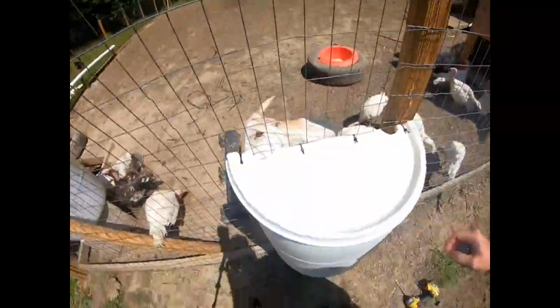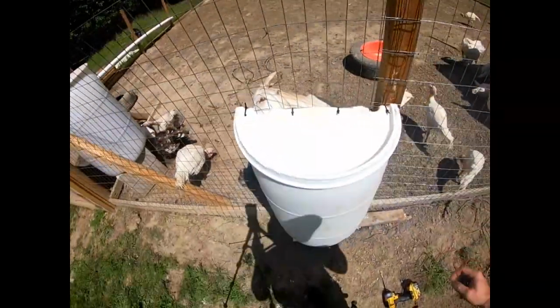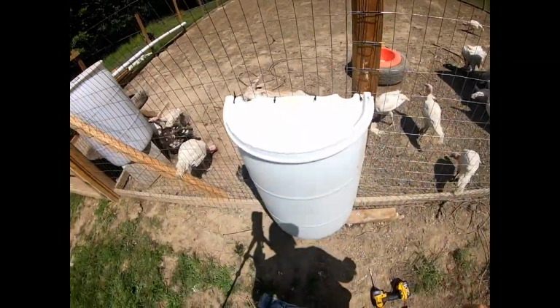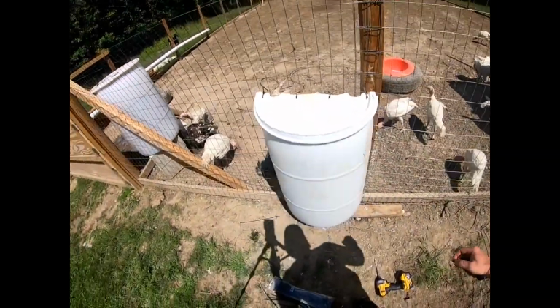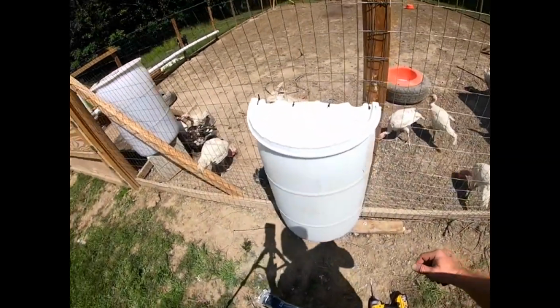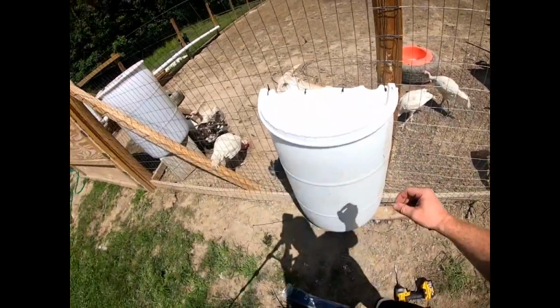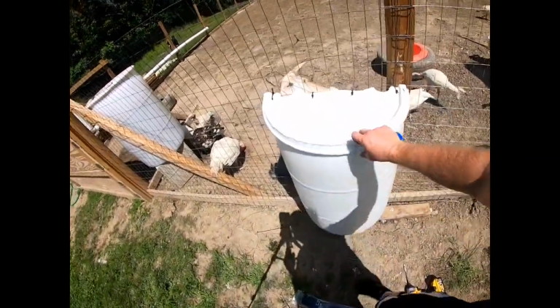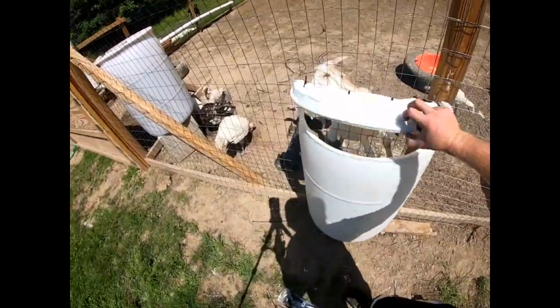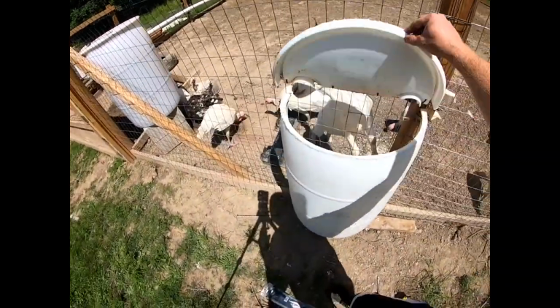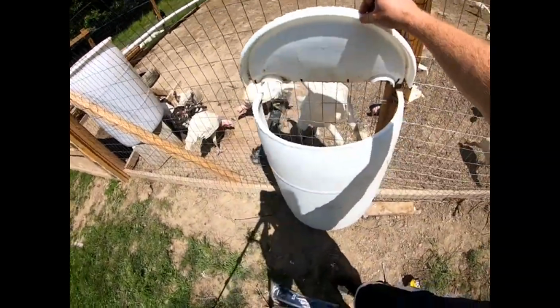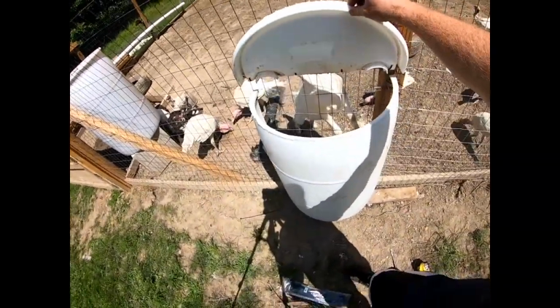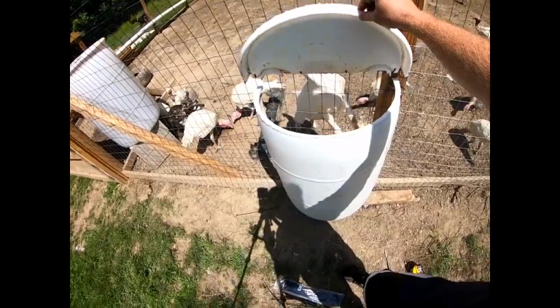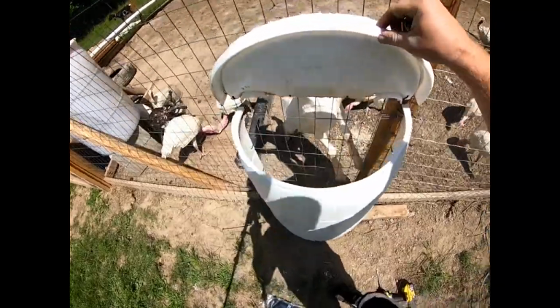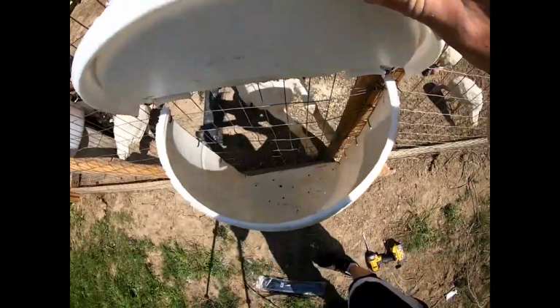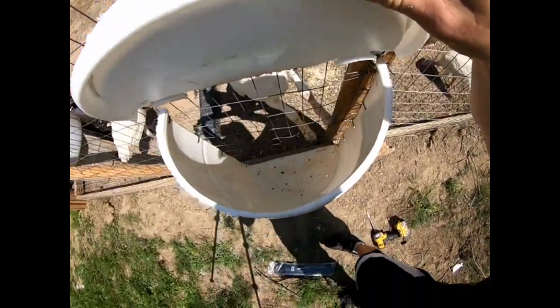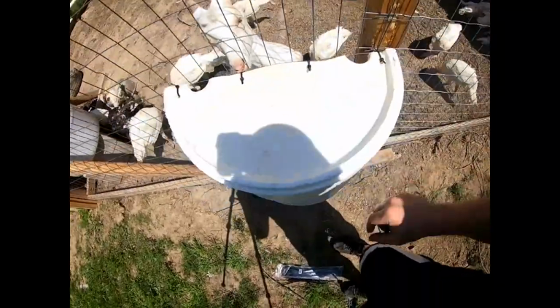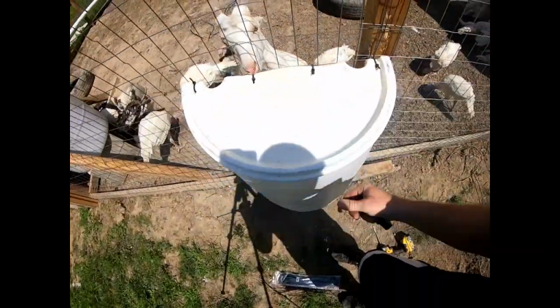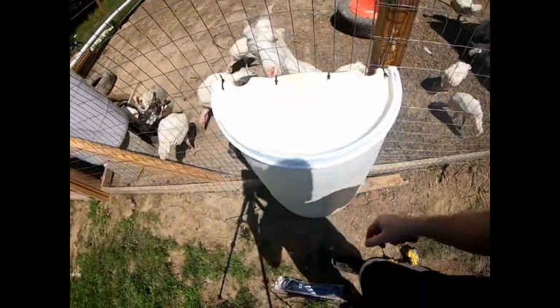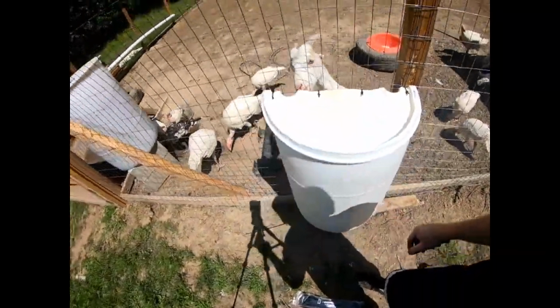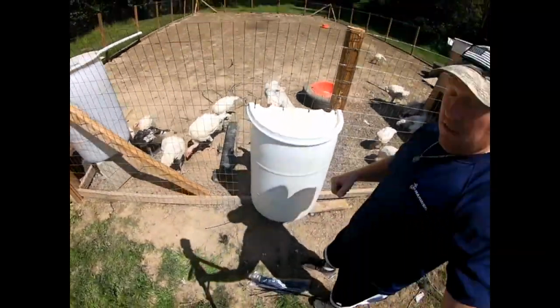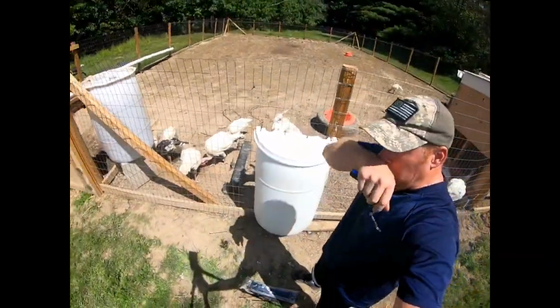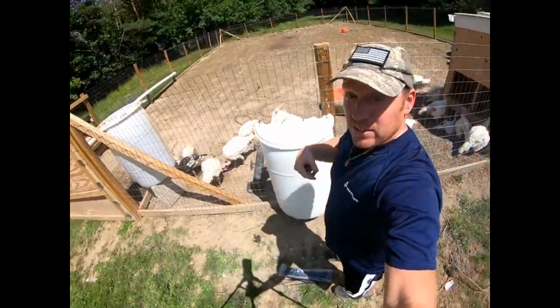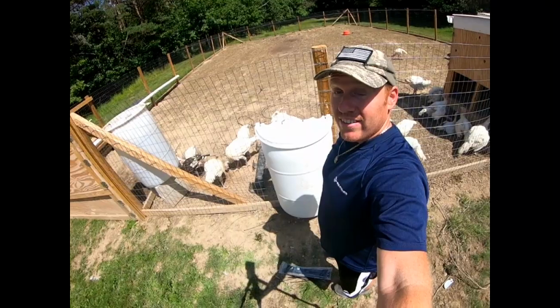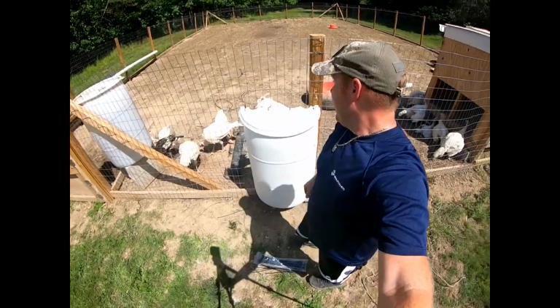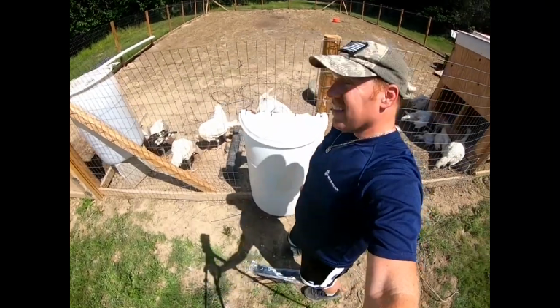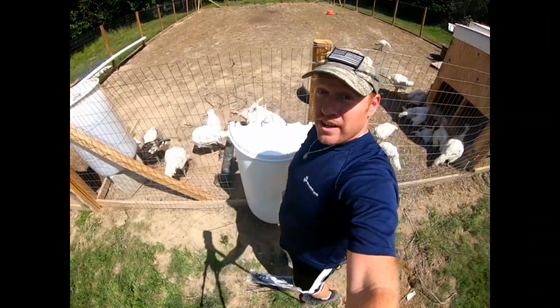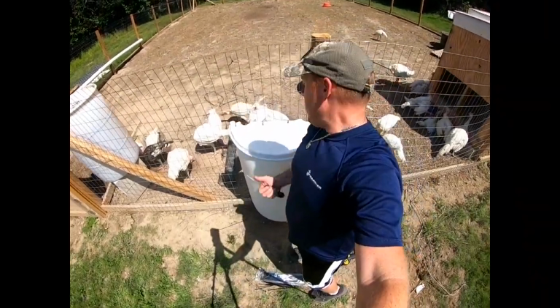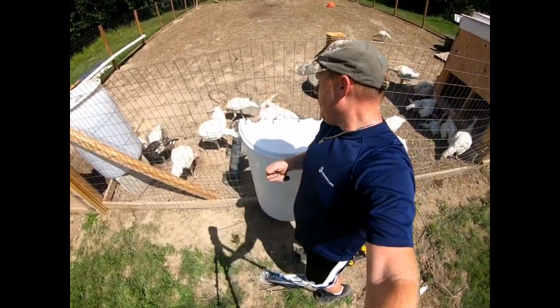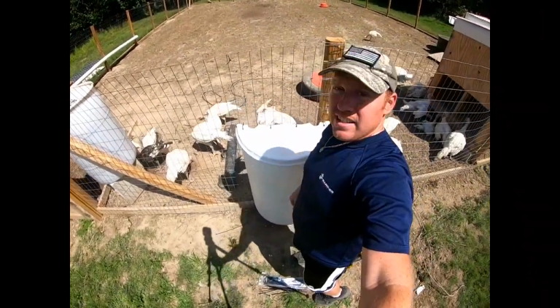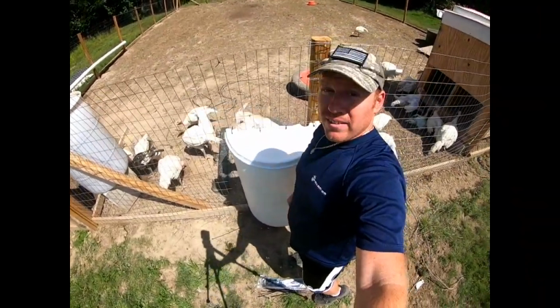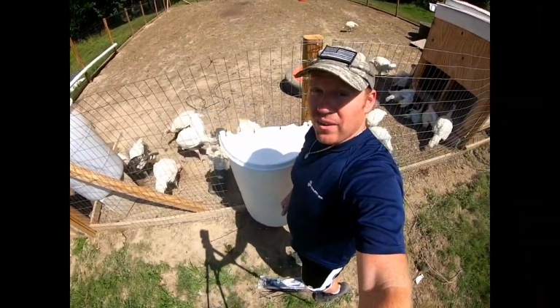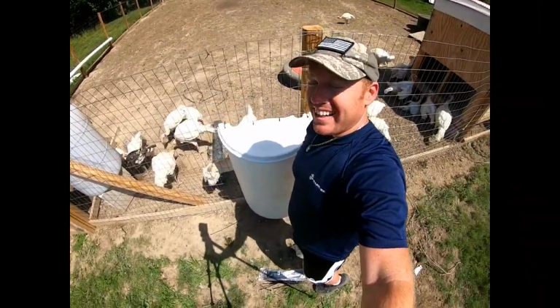Alright, so now we got a top on it too, and it just lifts up like this so we can put the hay in. It's so hot out - let's go ahead and get some hay before he eats apart this whole container.